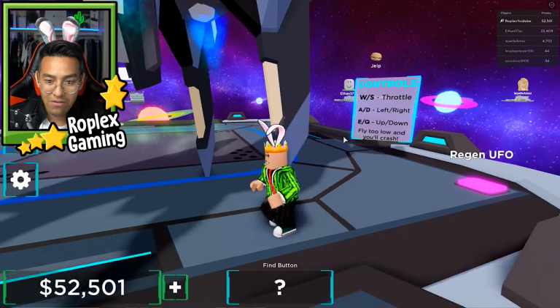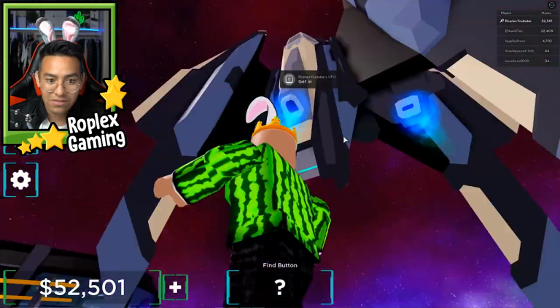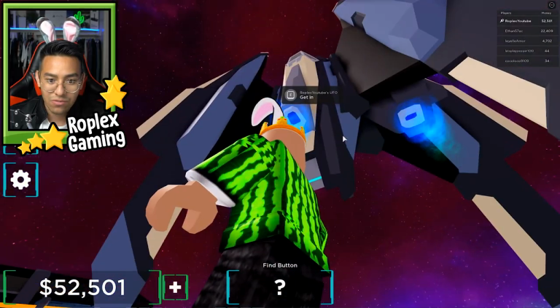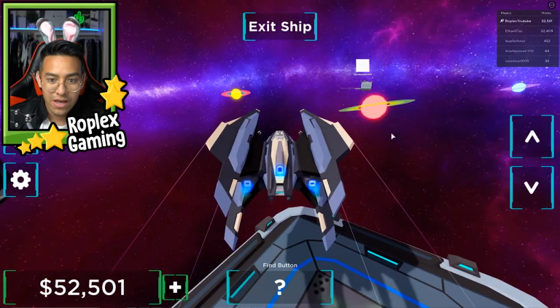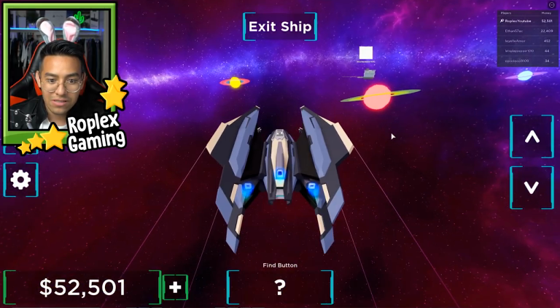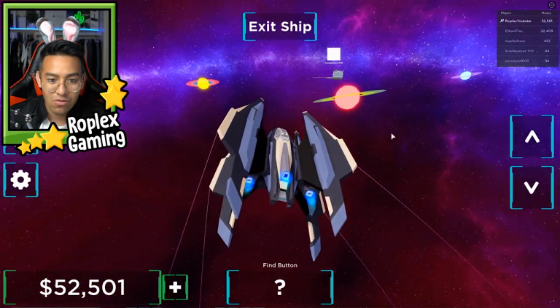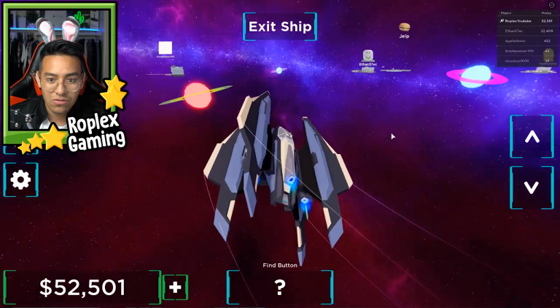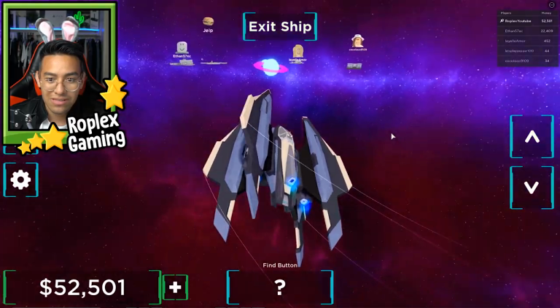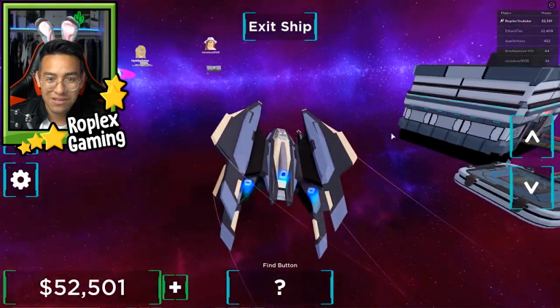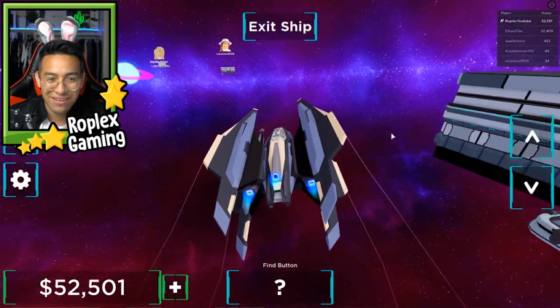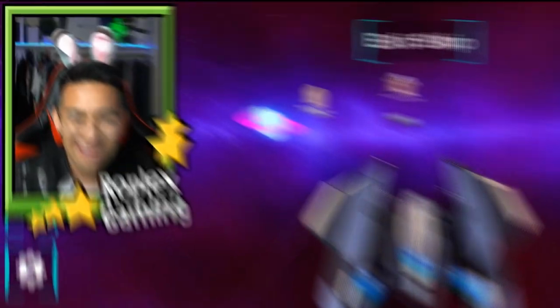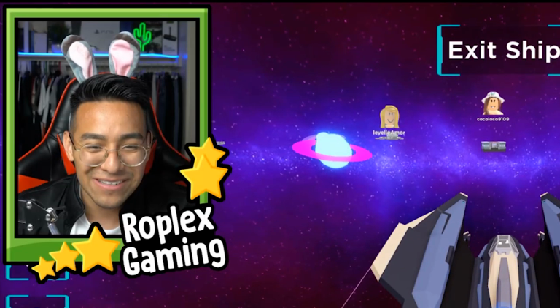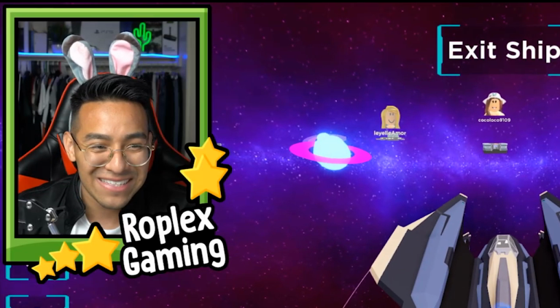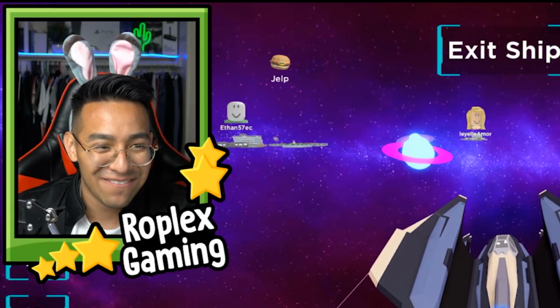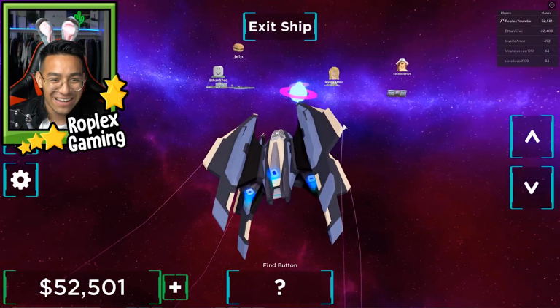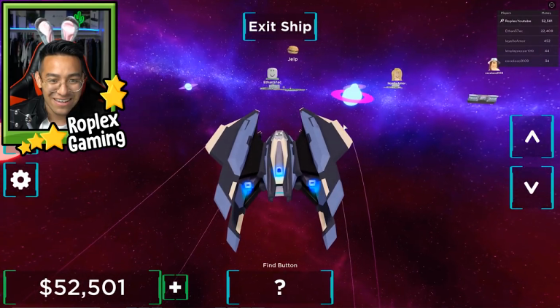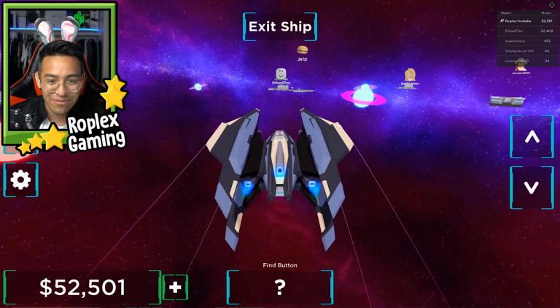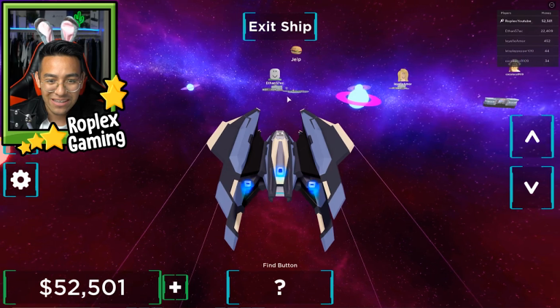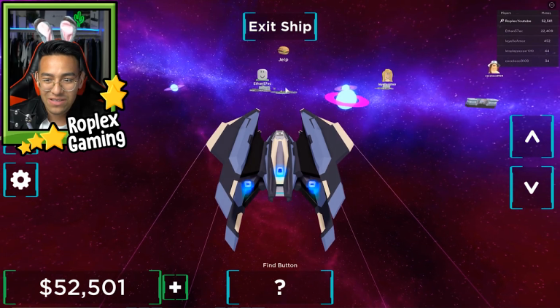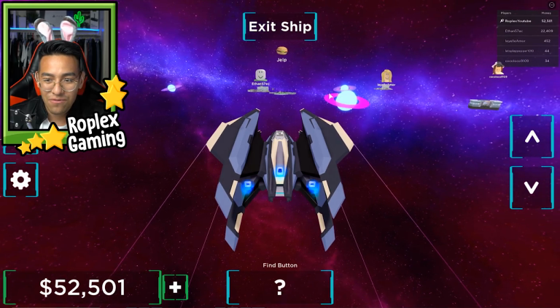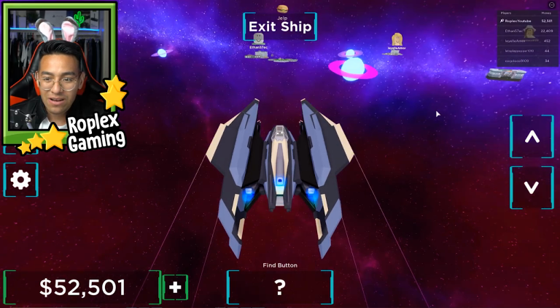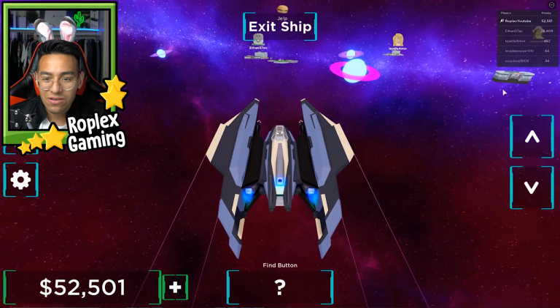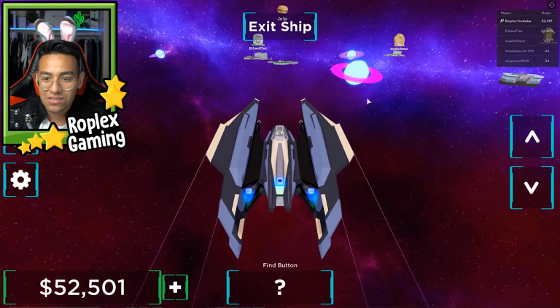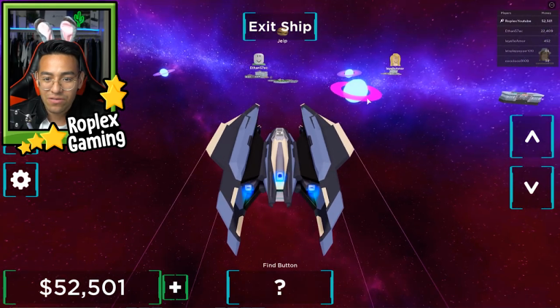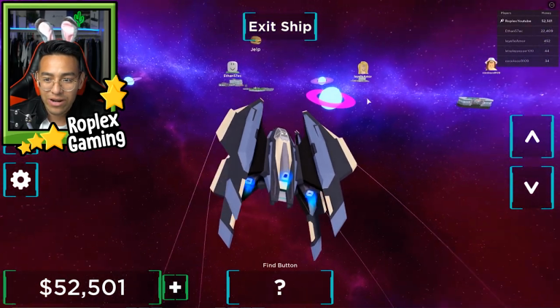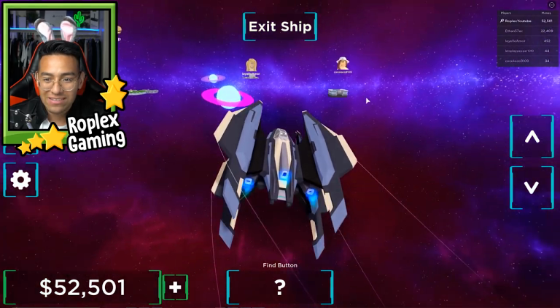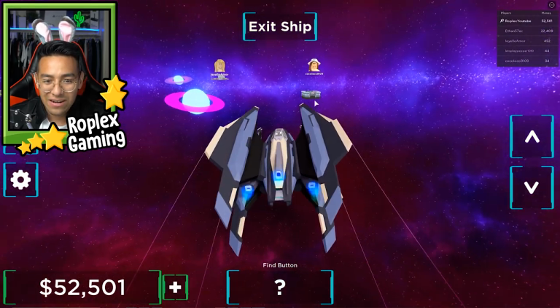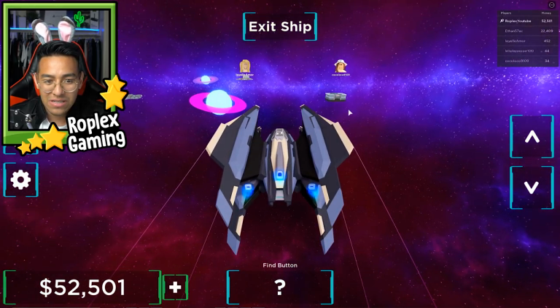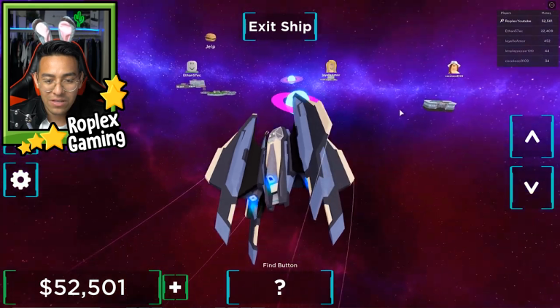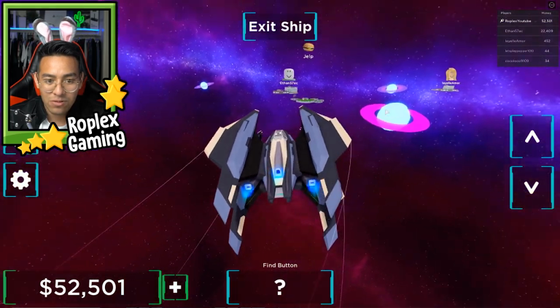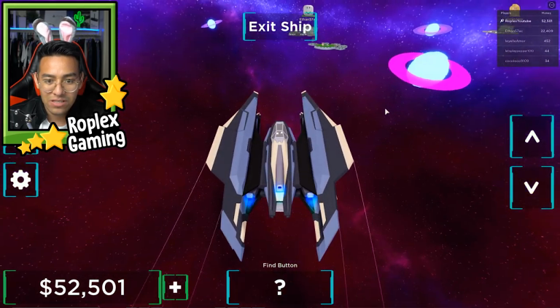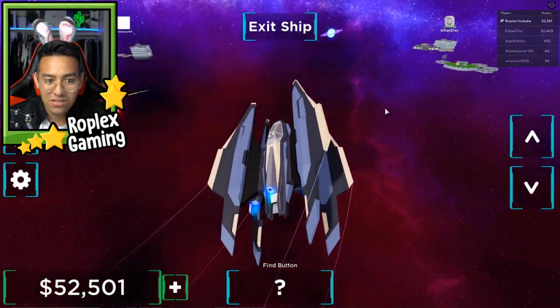Let's try this one more time. Where do we go? Whose base should we visit? This guy looks pretty rich — he has all of this platform built. That girl looks like she just started over here on the right. Her base doesn't have any of the platform, so I think she just started. That guy looks like he just started too.